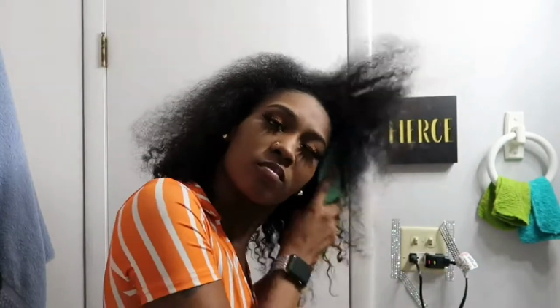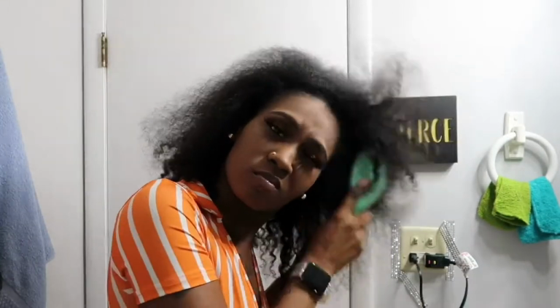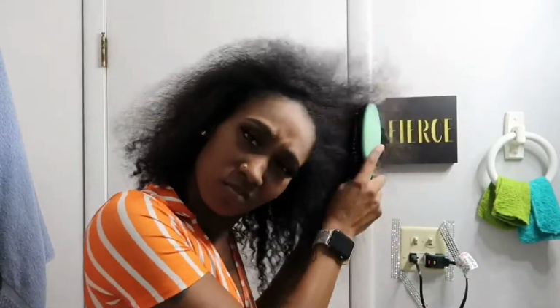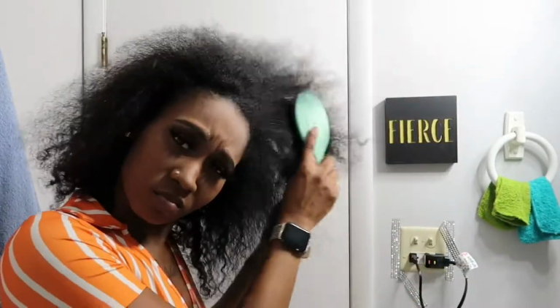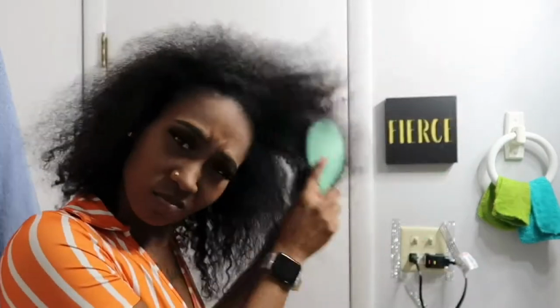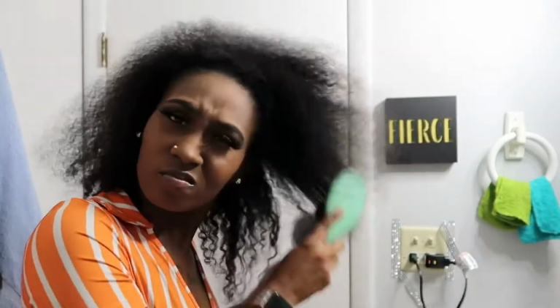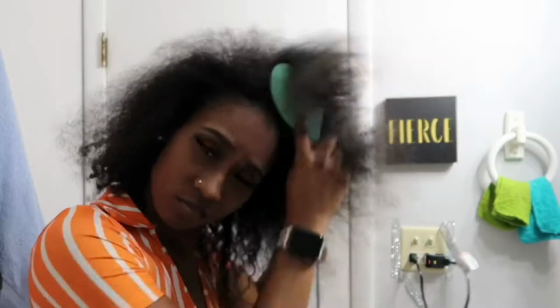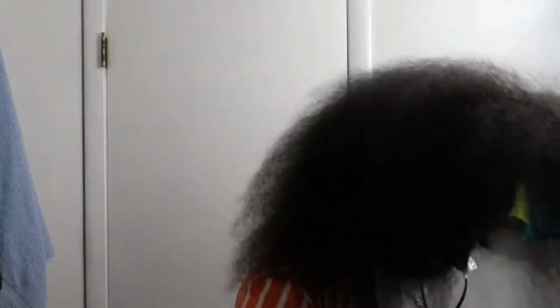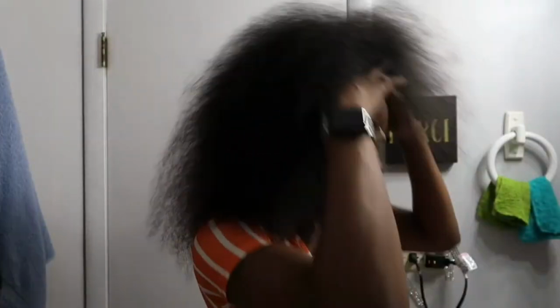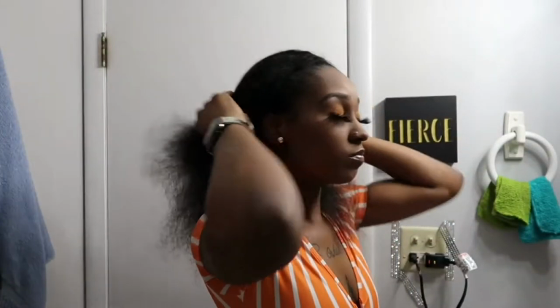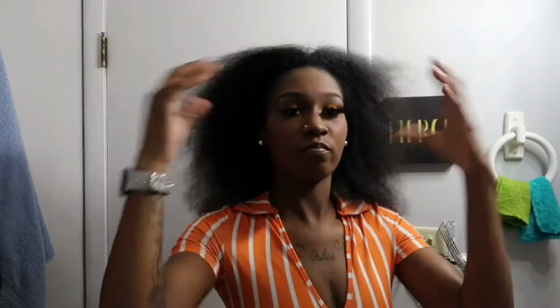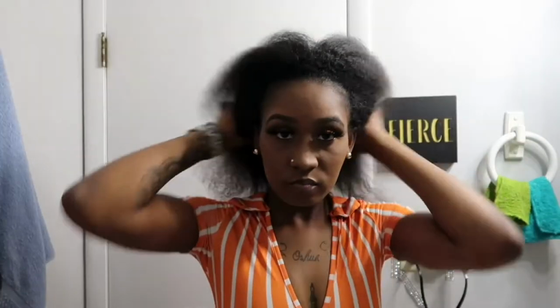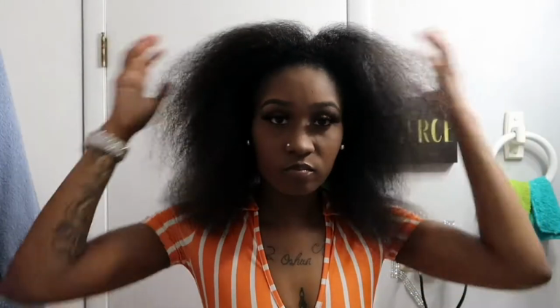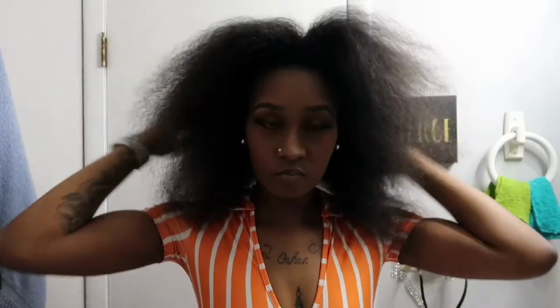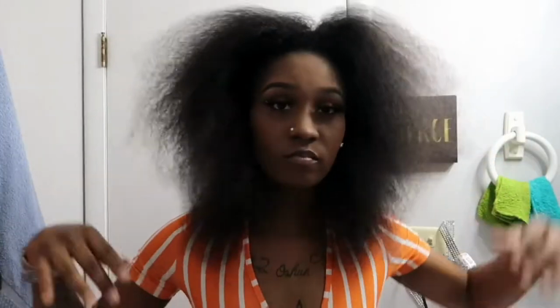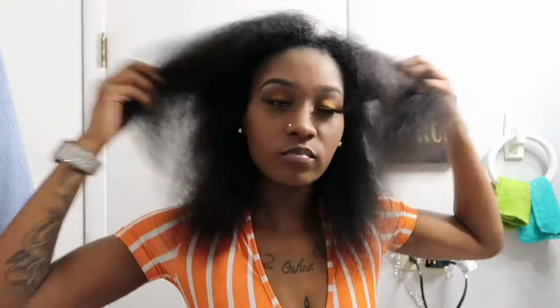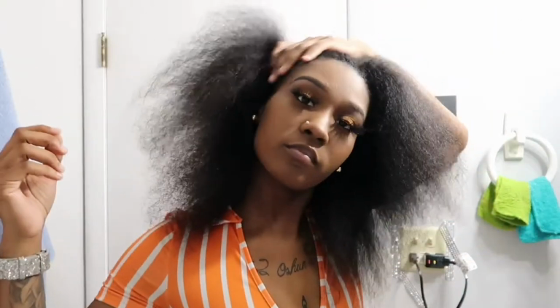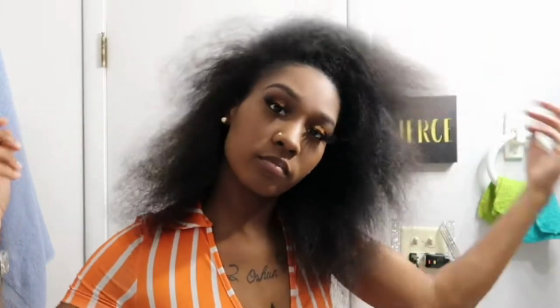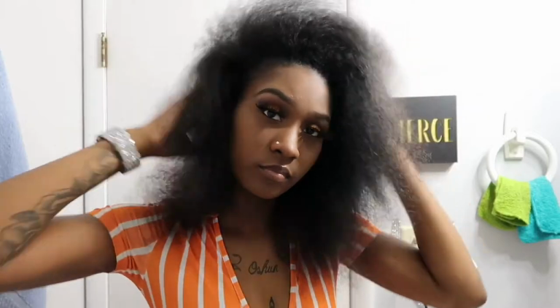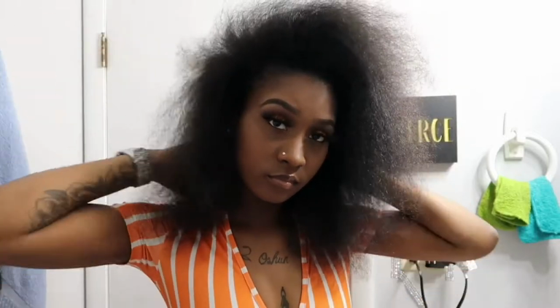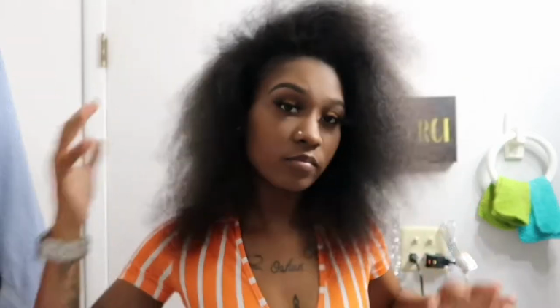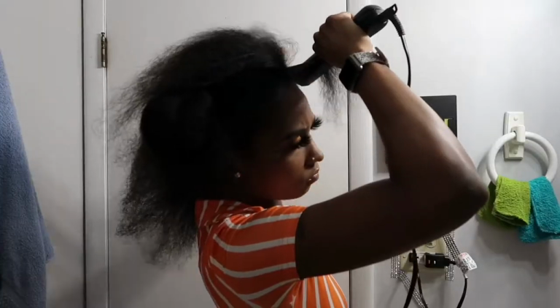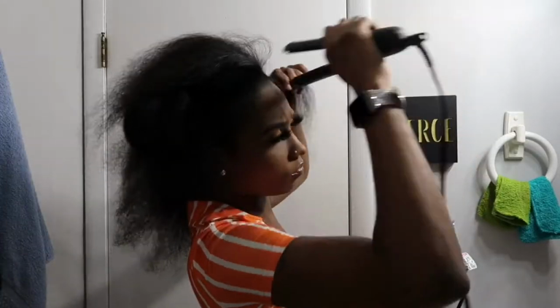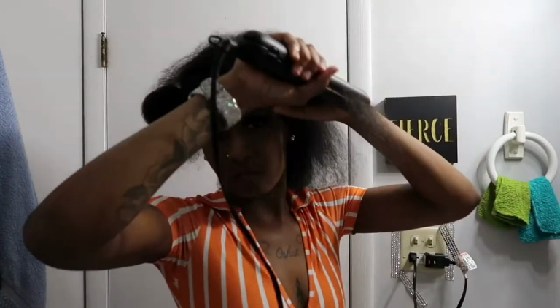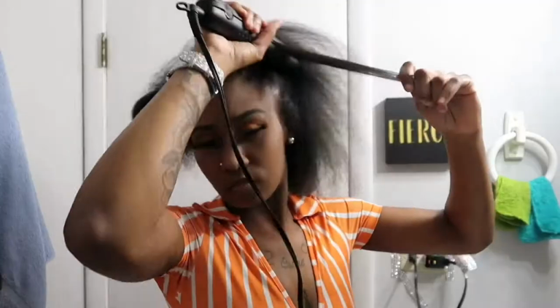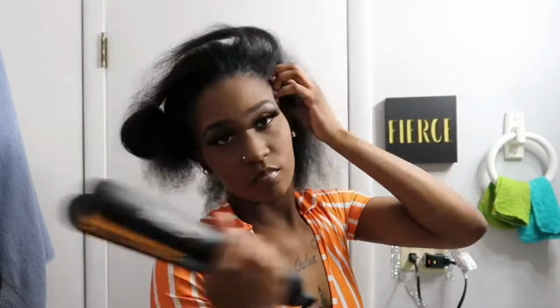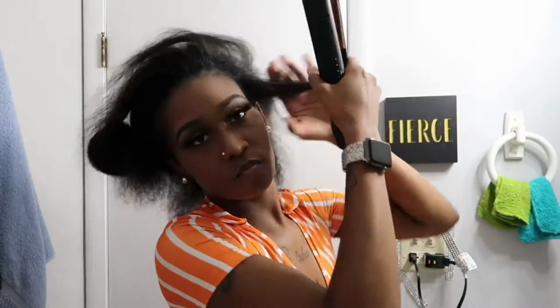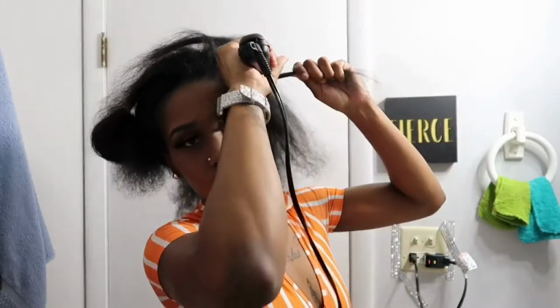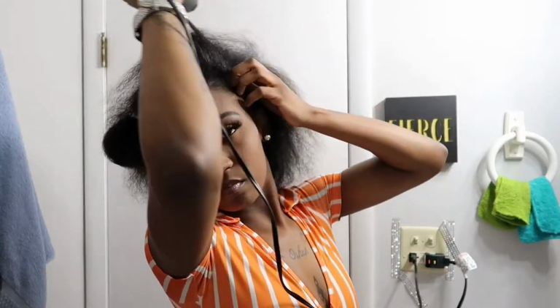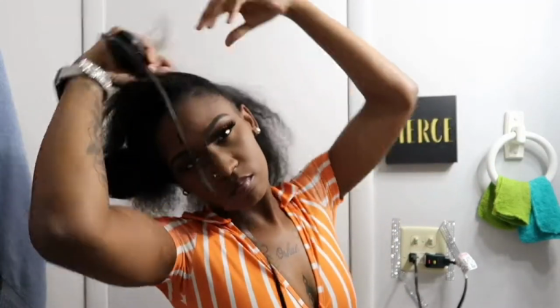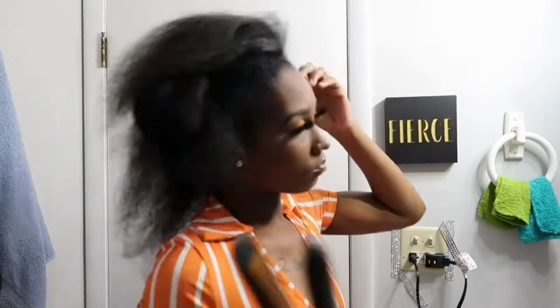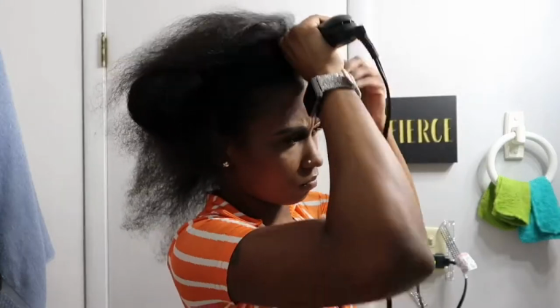I didn't put any oil in my hair — I'm literally brushing some crunchy hair. Make sure y'all use some type of oil, some type of serum, something. Just don't comb your hair out dry like that.